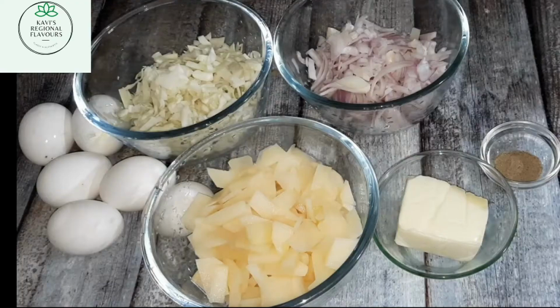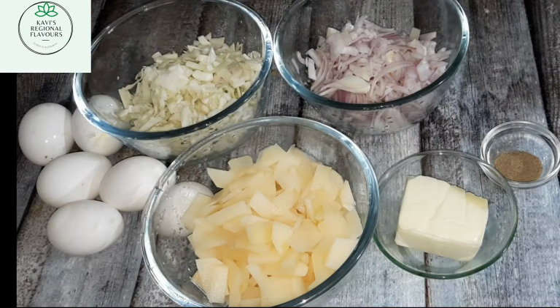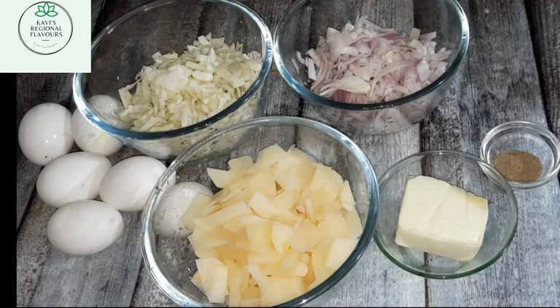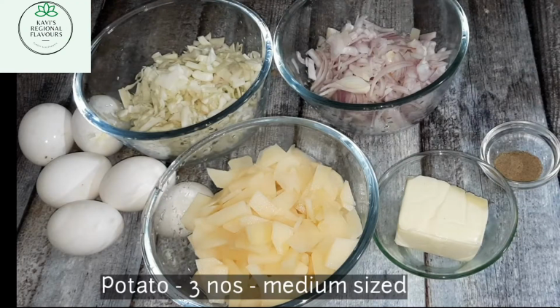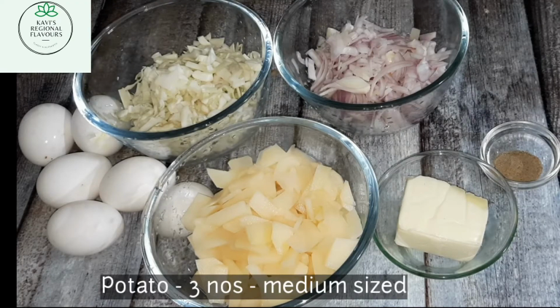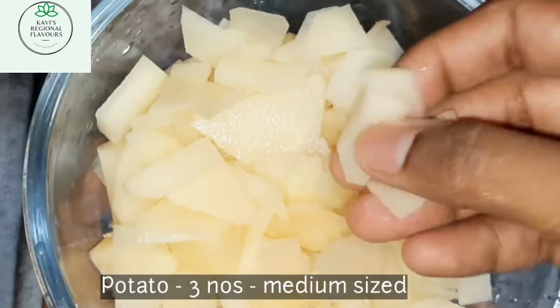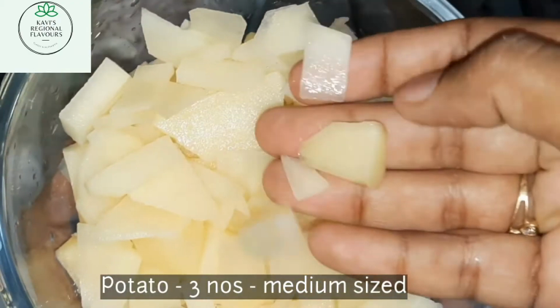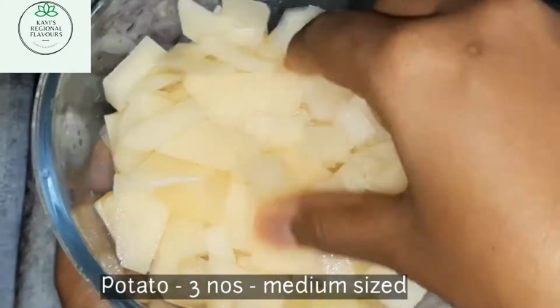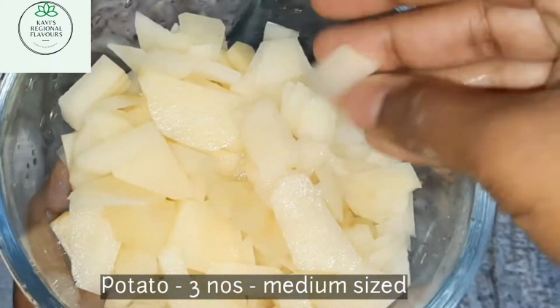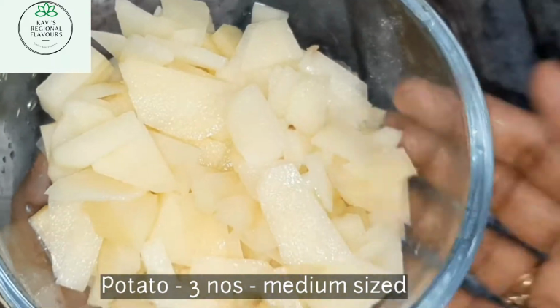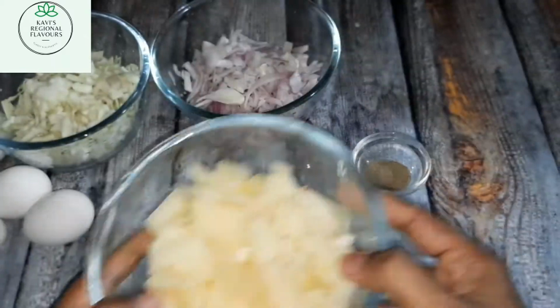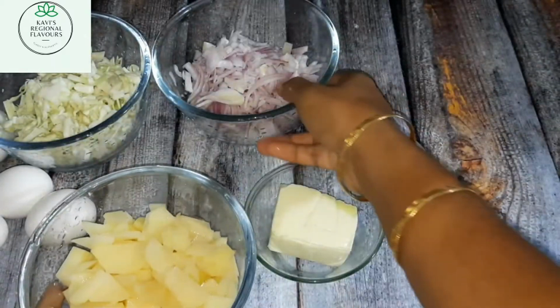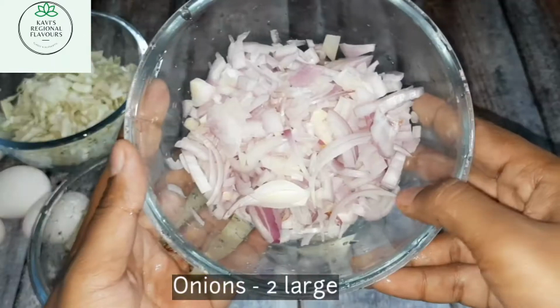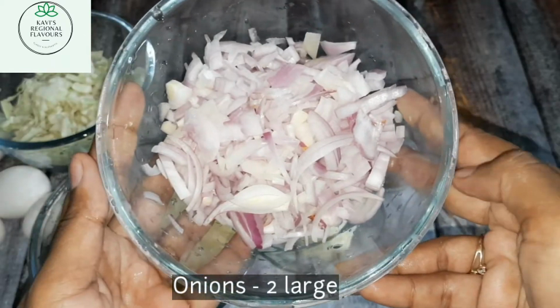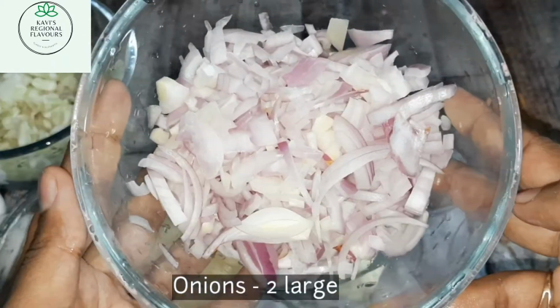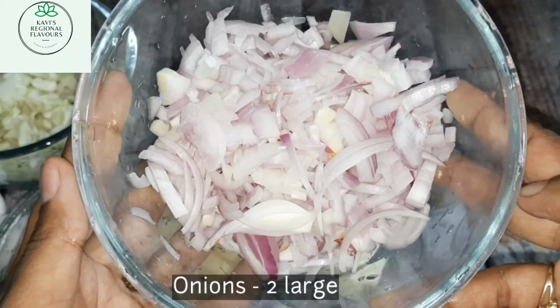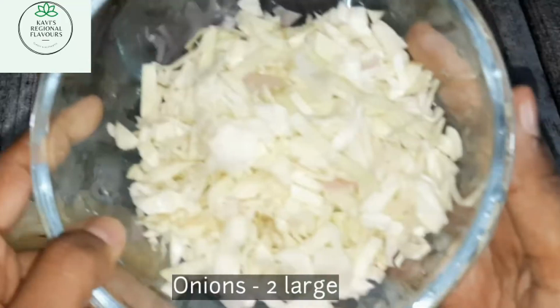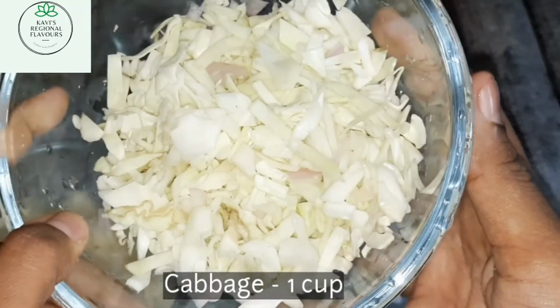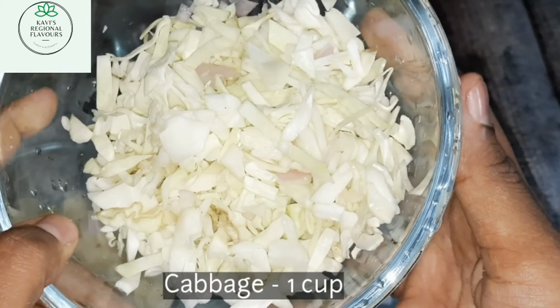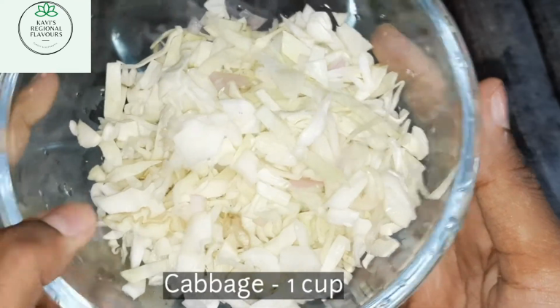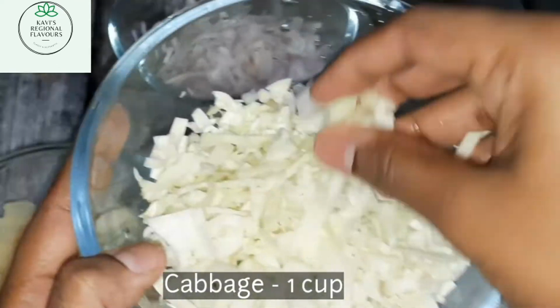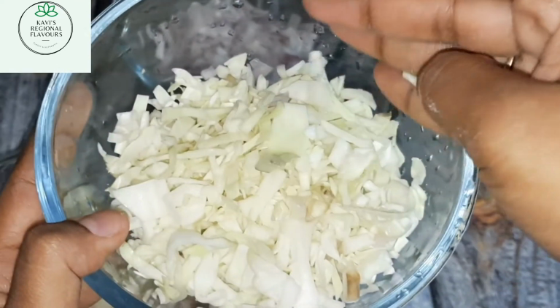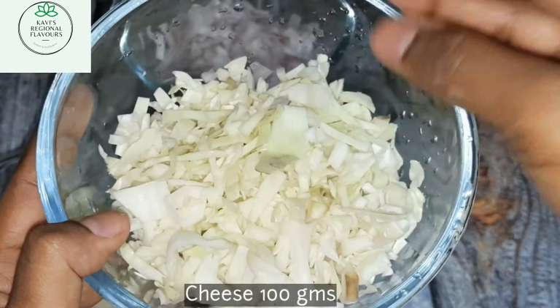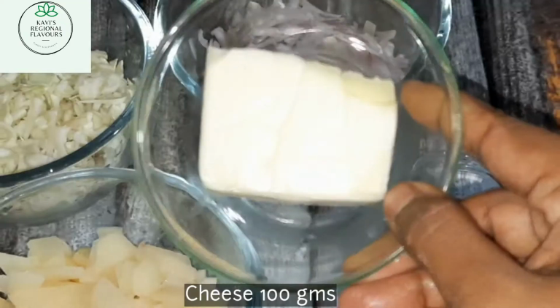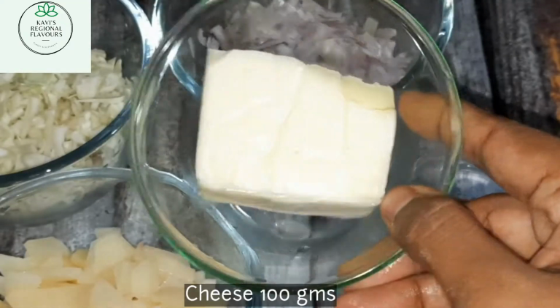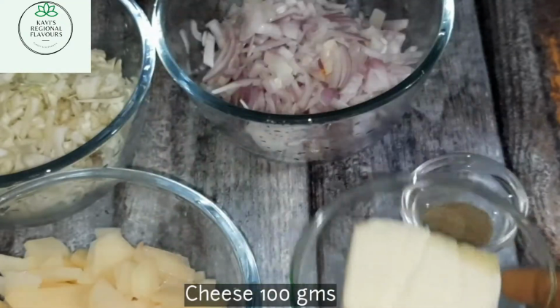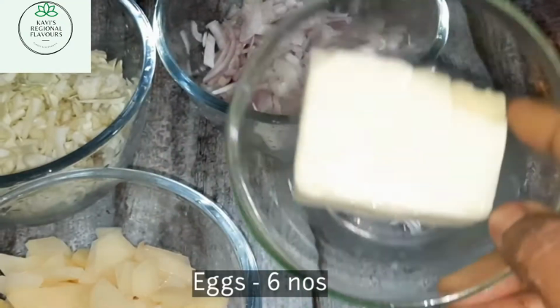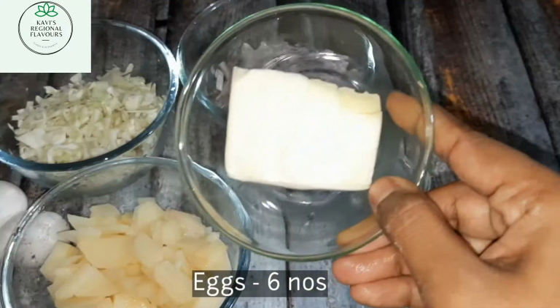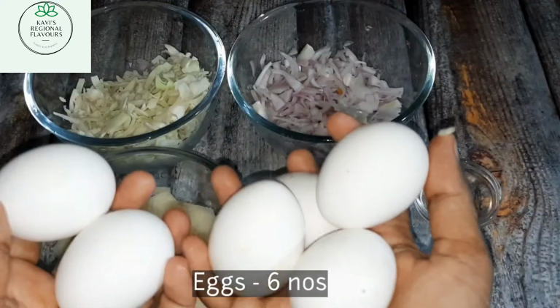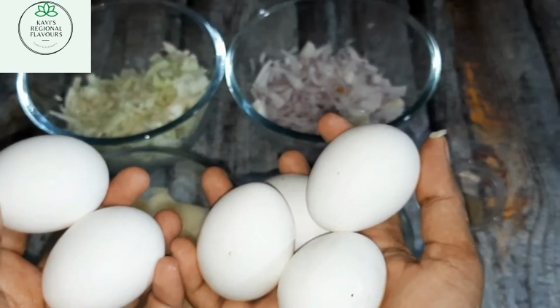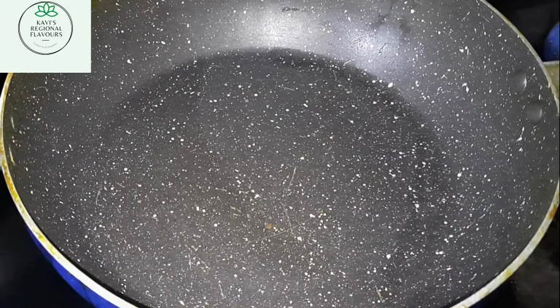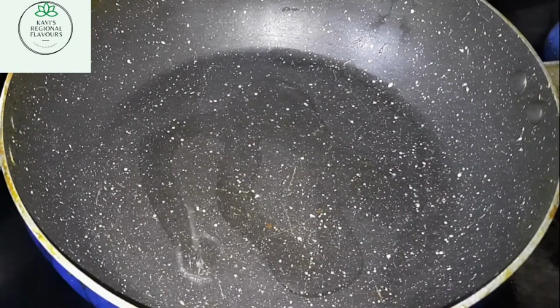Let's look at the ingredients. I have taken three medium-sized potatoes sliced very thin, onions, 2 large cabbage, 1 cup, 100 grams of cheese, and 6 eggs.